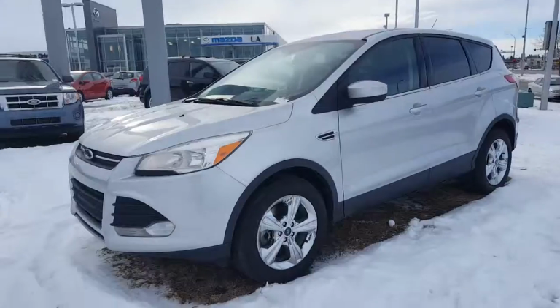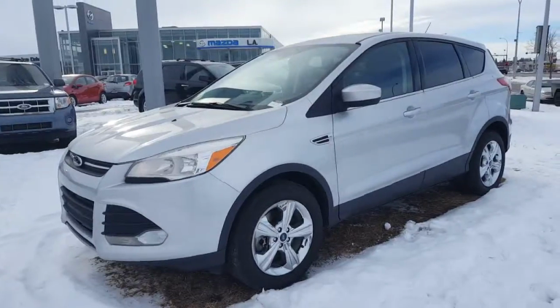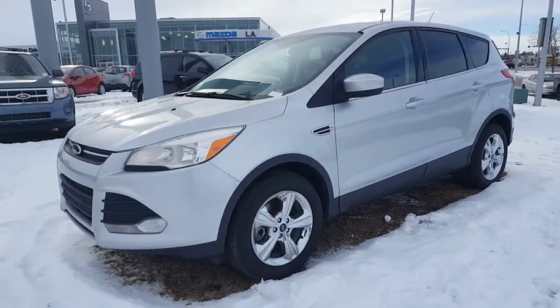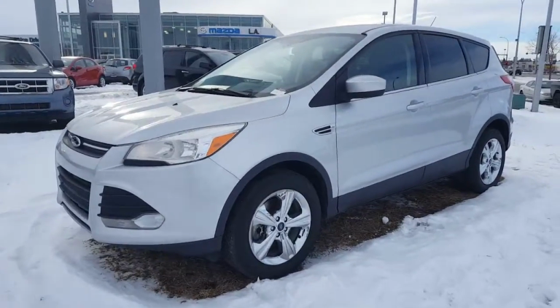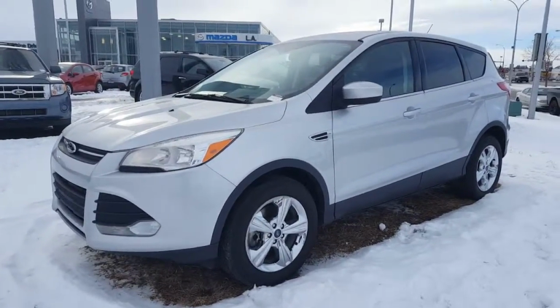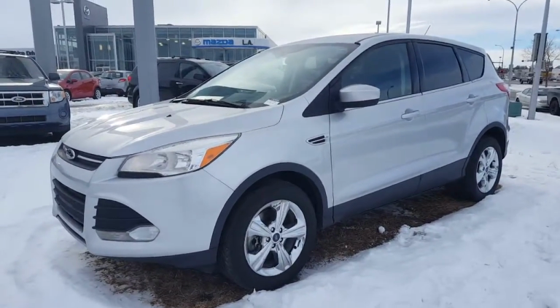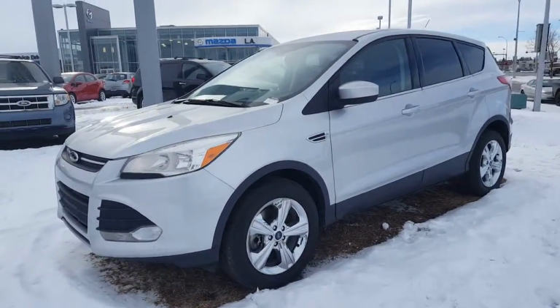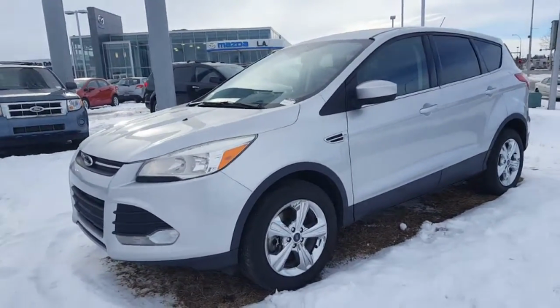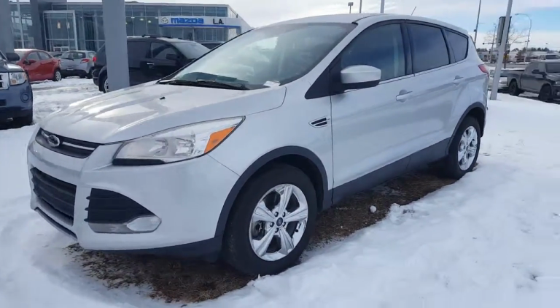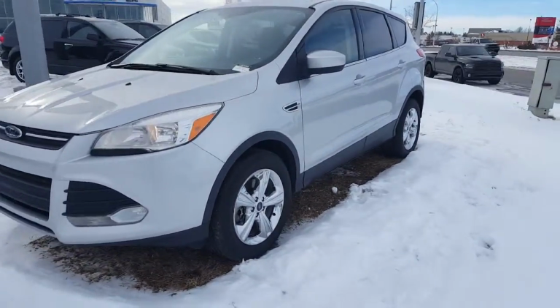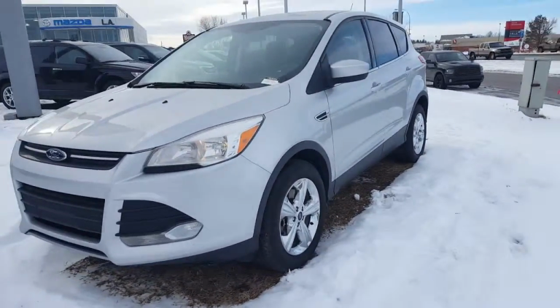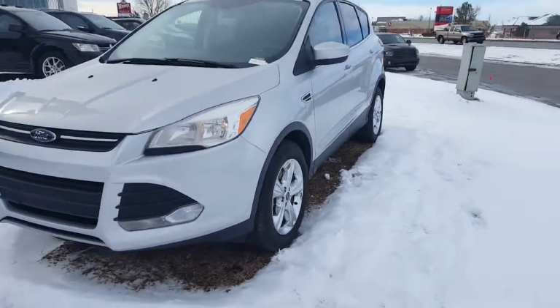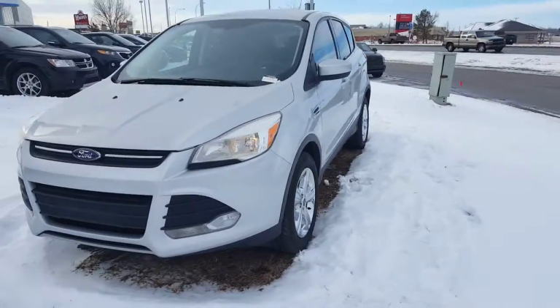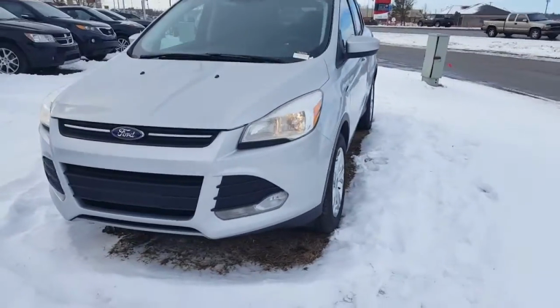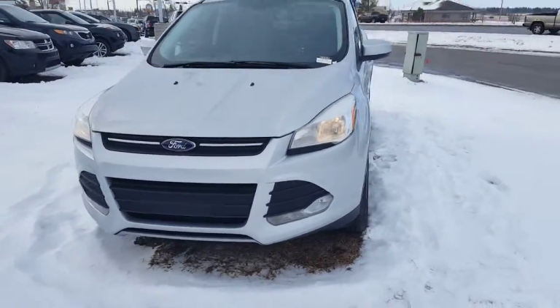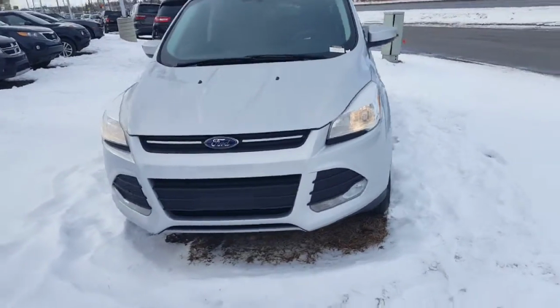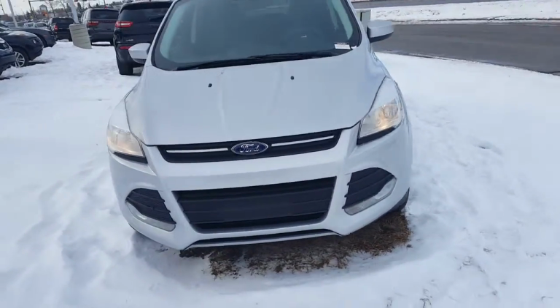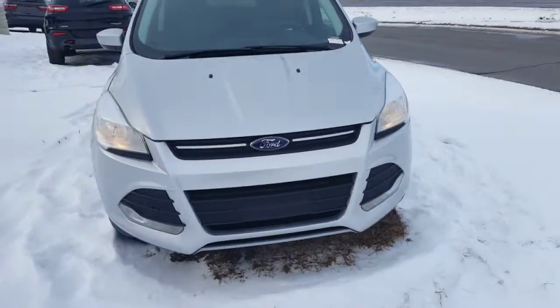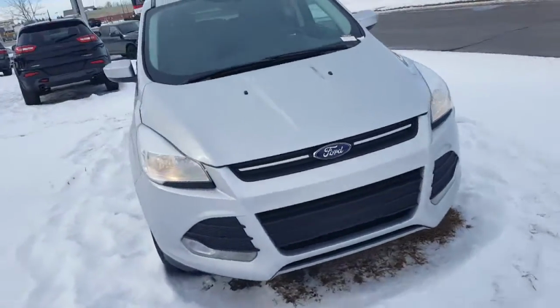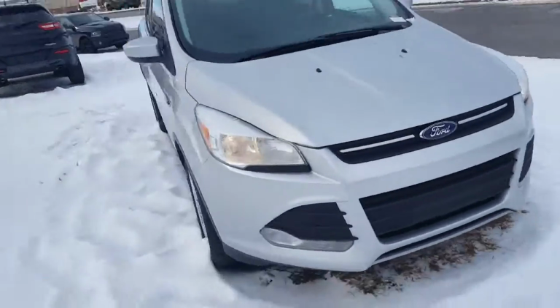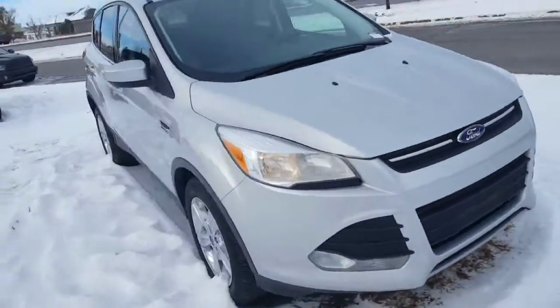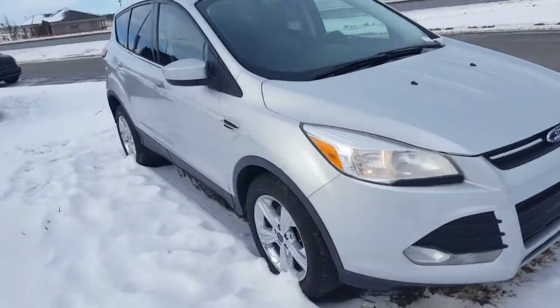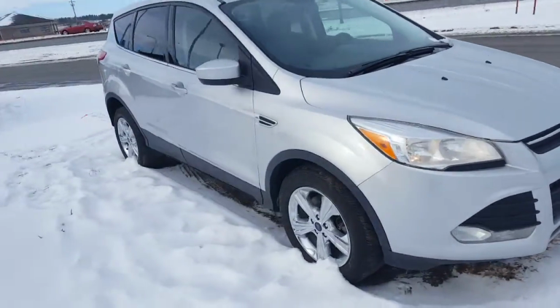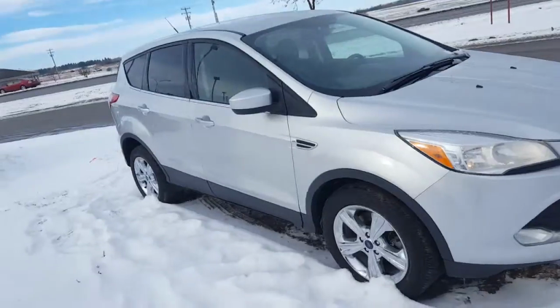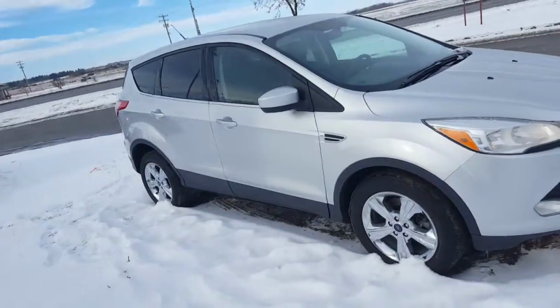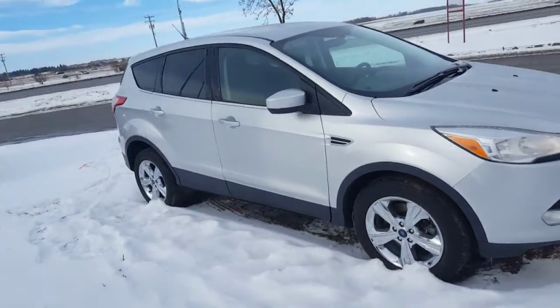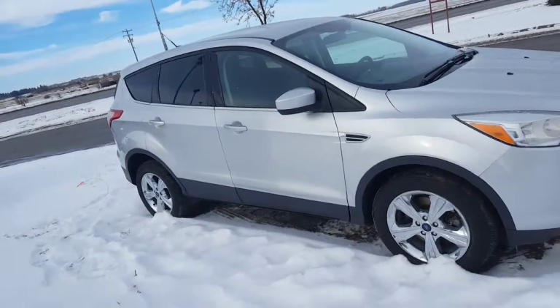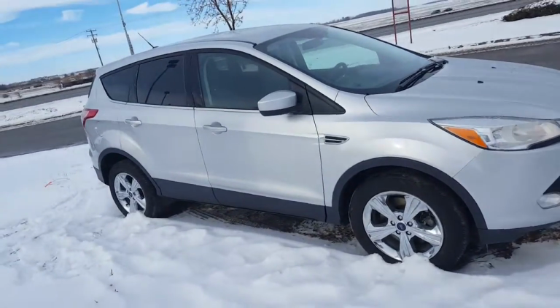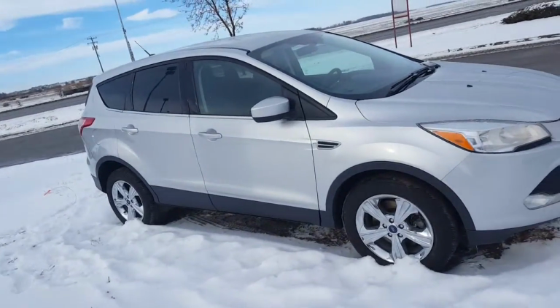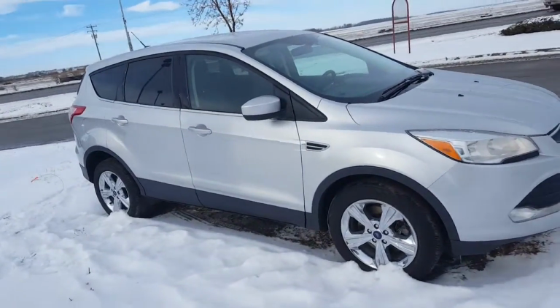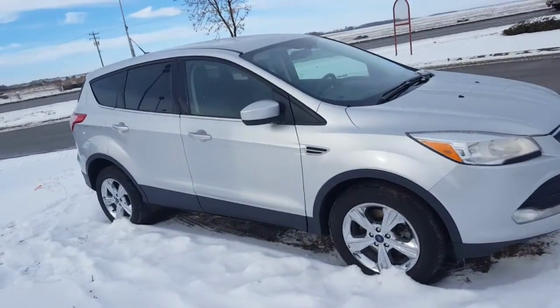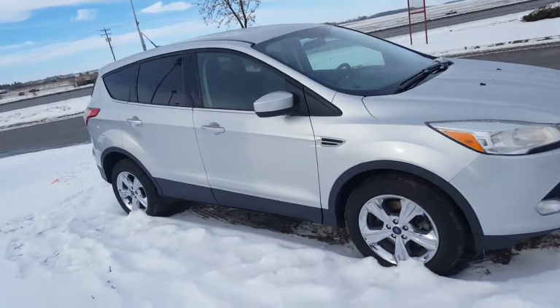Good morning Brady. Dave Russell here down at LA Mazda in Leduc, just sending you a quick little walk around on this 2013 Ford Escape that you inquired on earlier. It is available and yes, if you'd like to come down for a test drive, 100% I'm here till 6 today and 5 tomorrow.